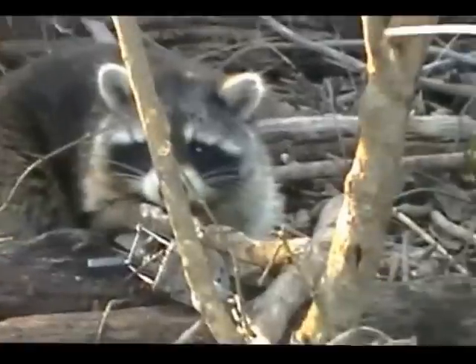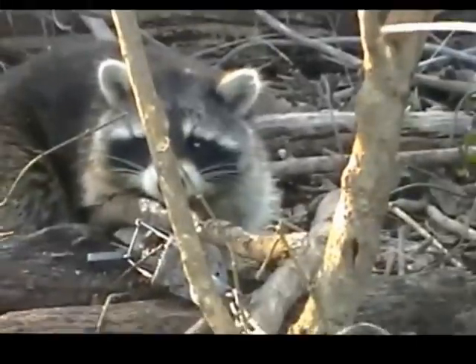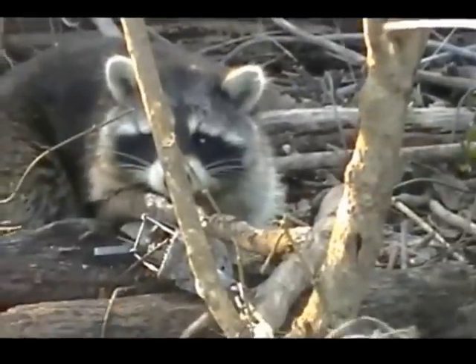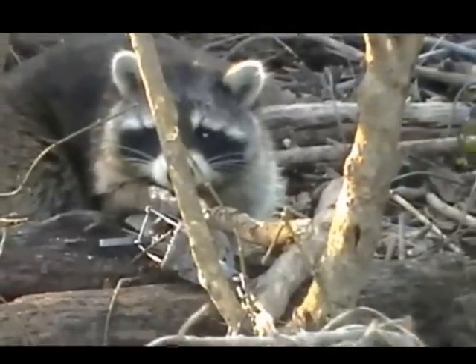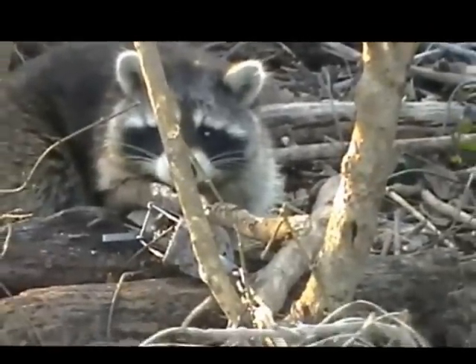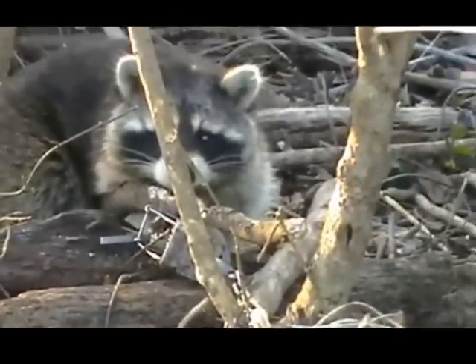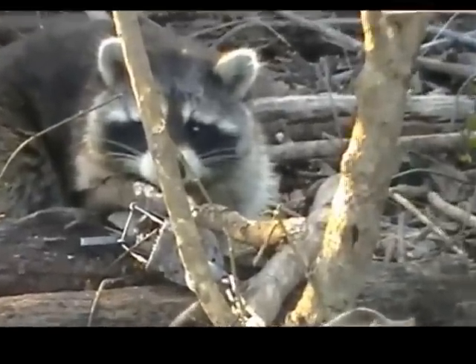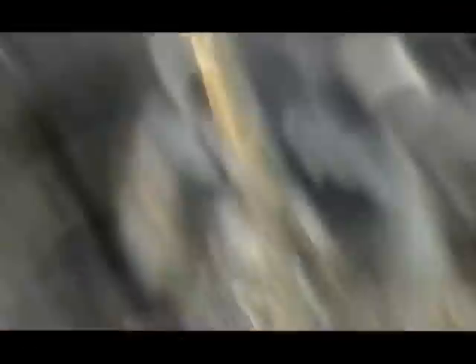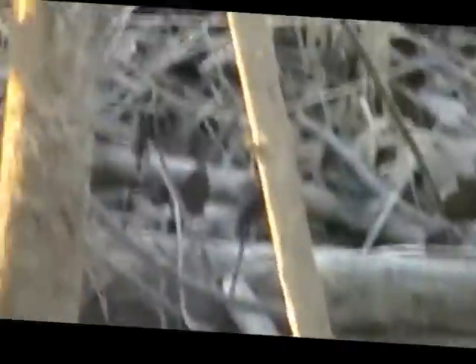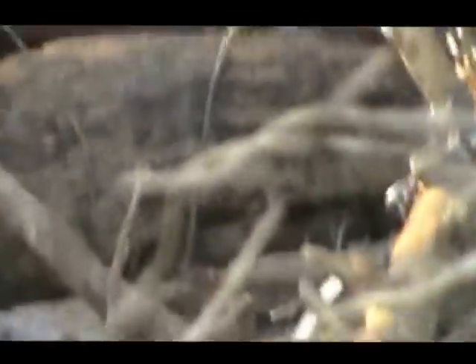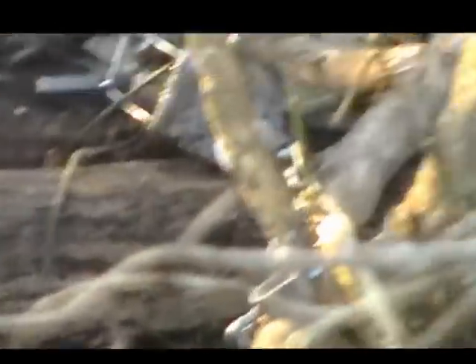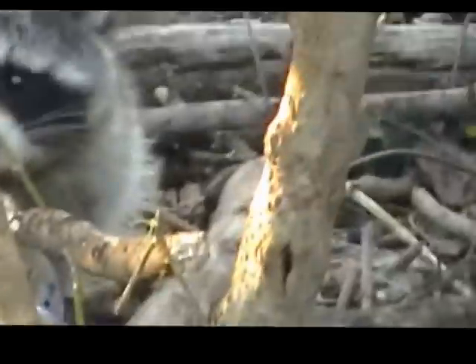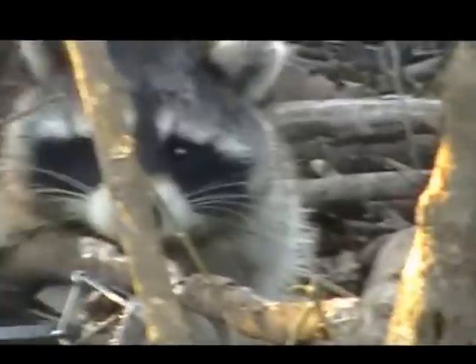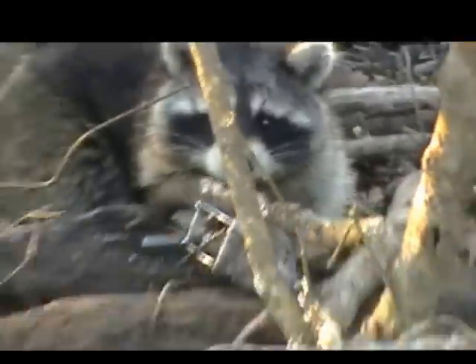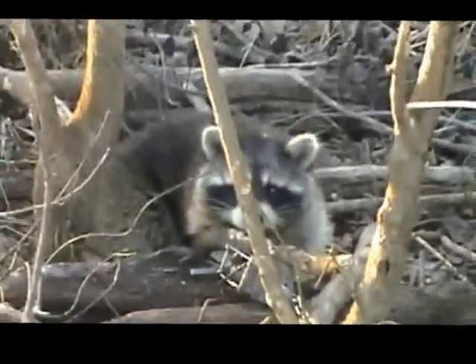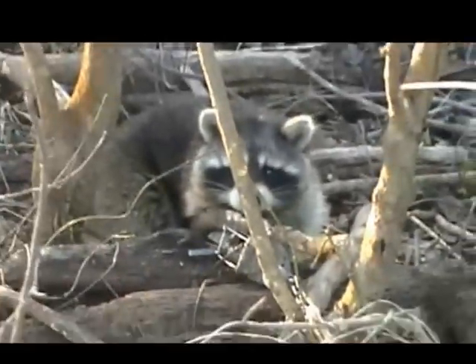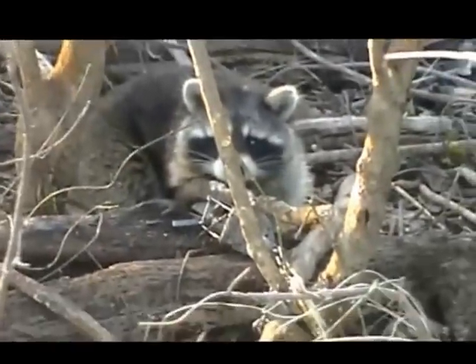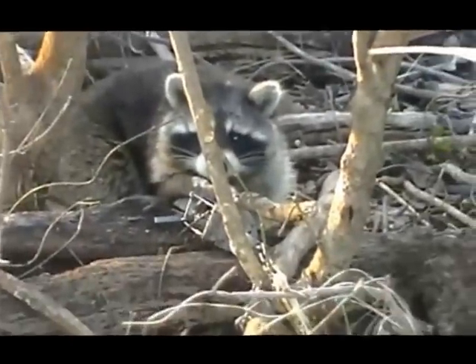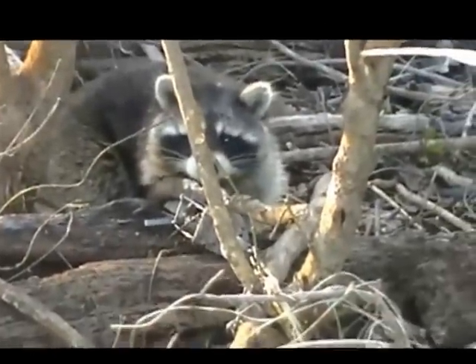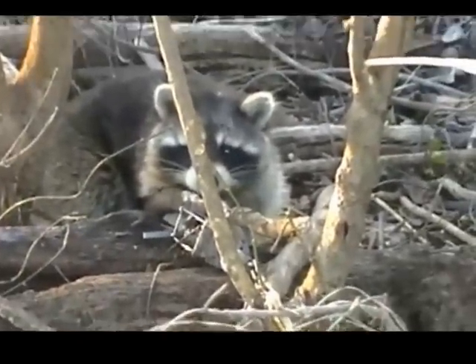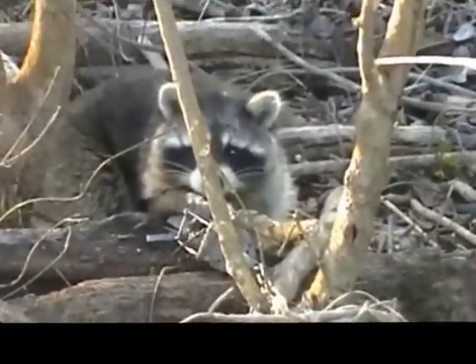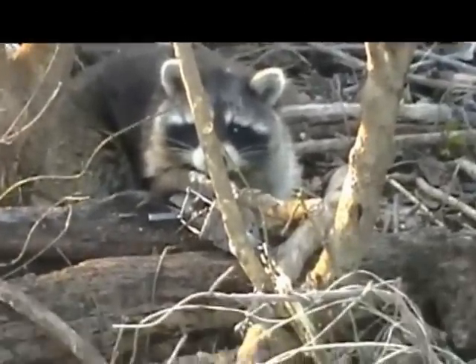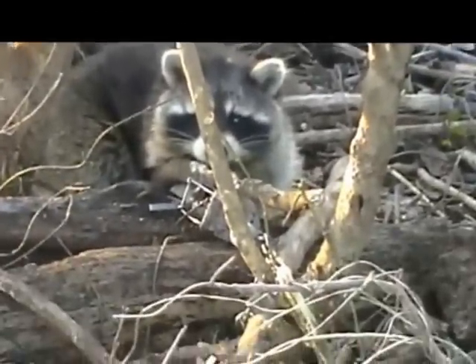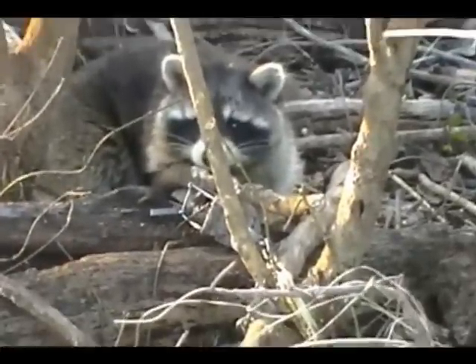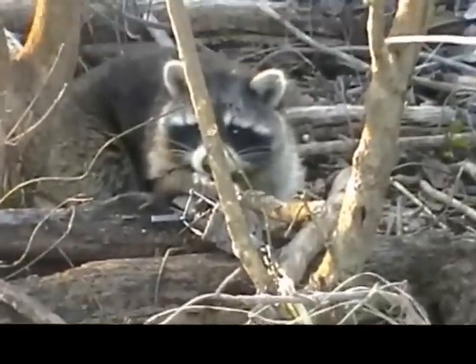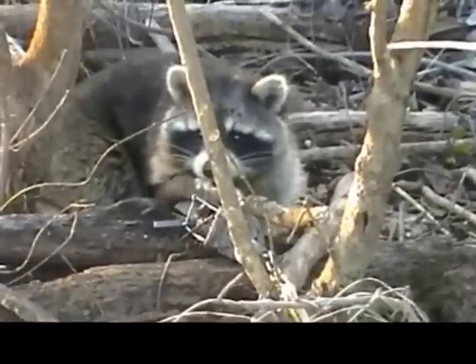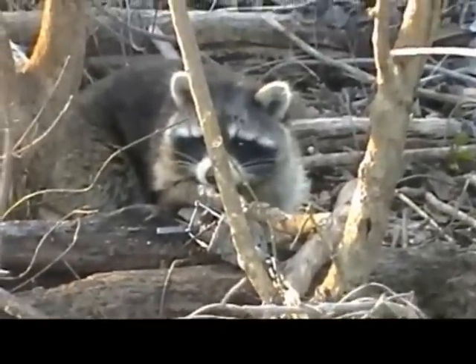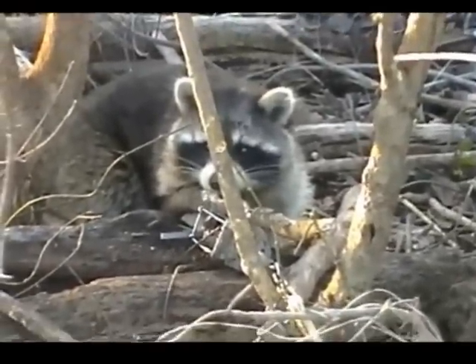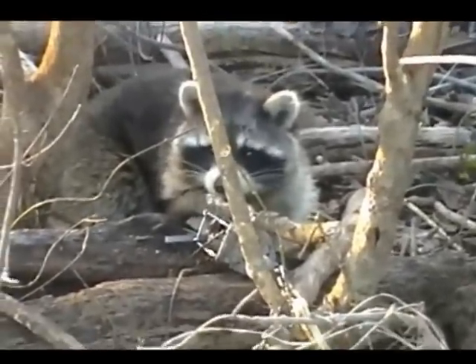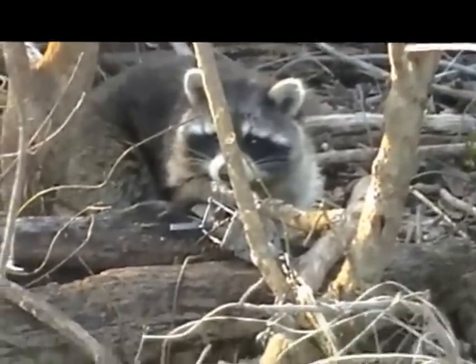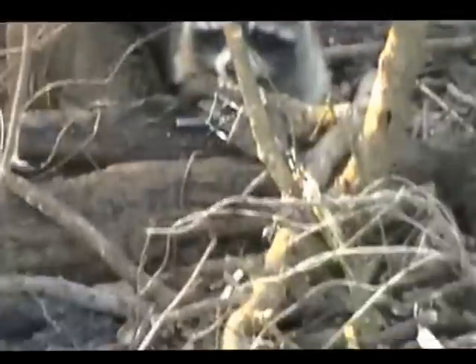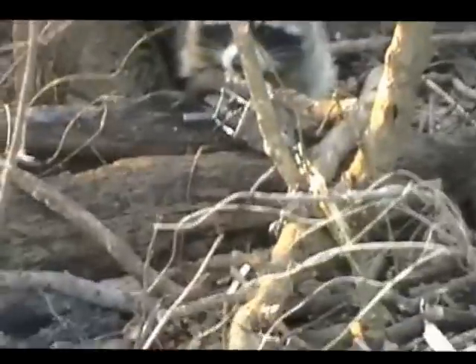18 degrees this morning. Big boys are out looking for love — getting toward the end of the season, they're out looking for females.